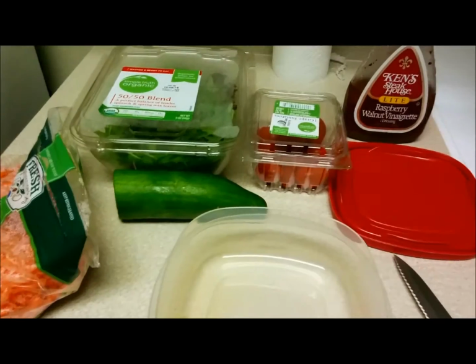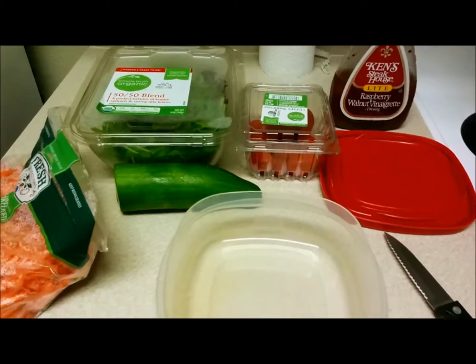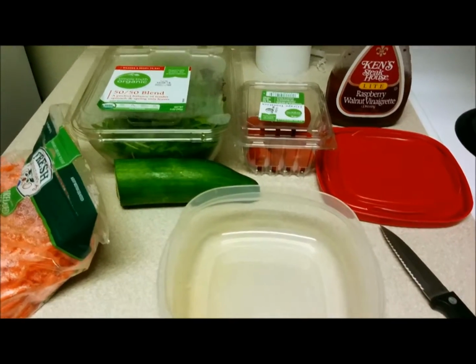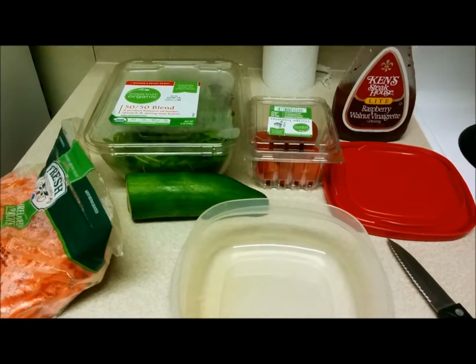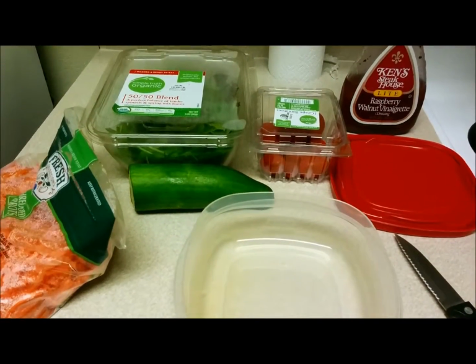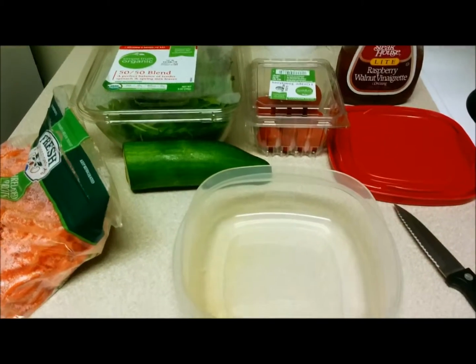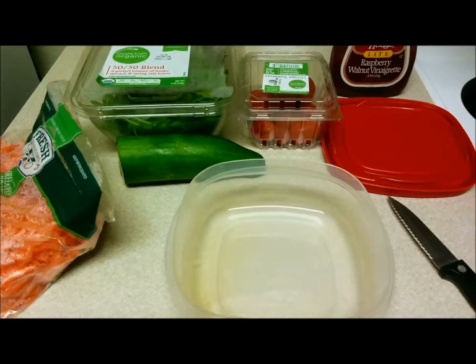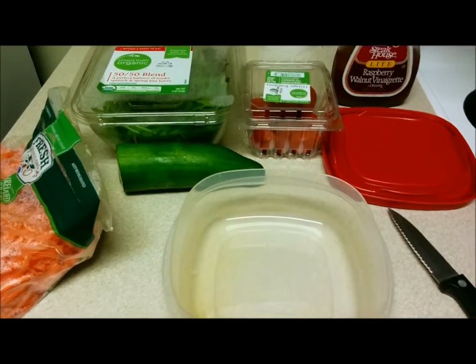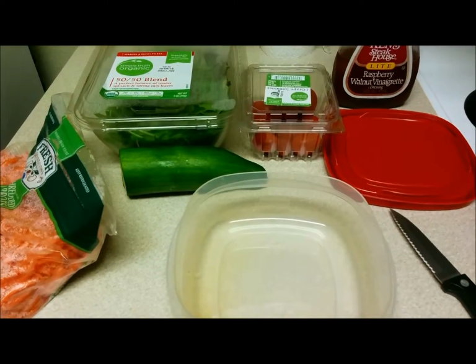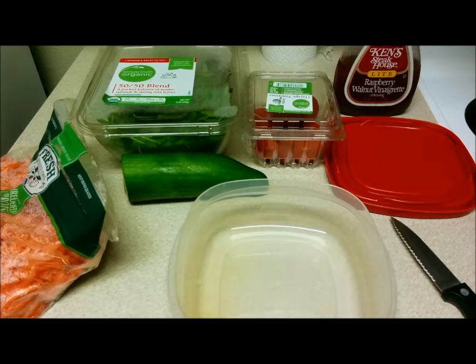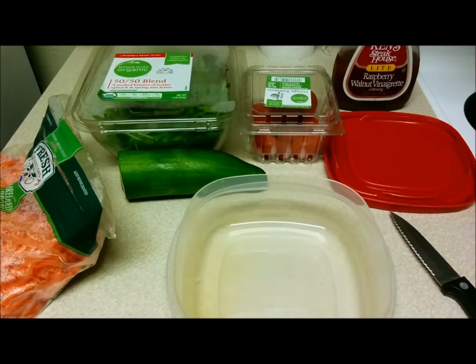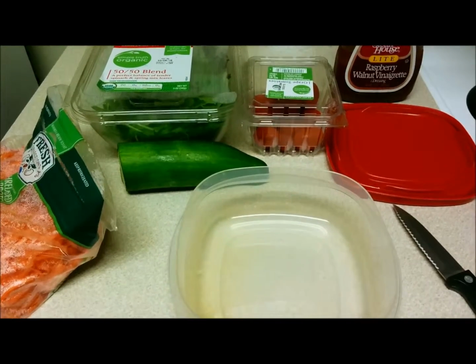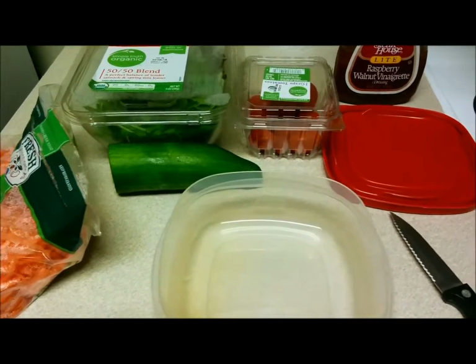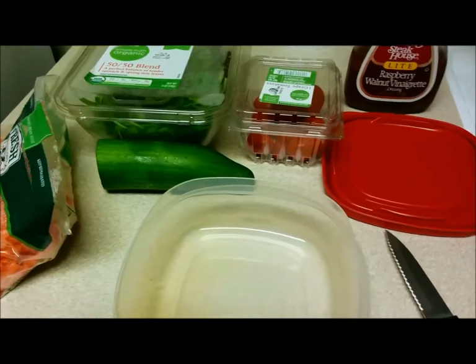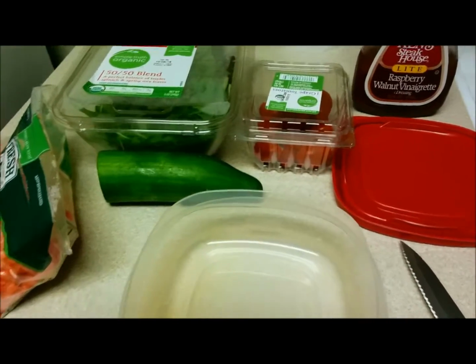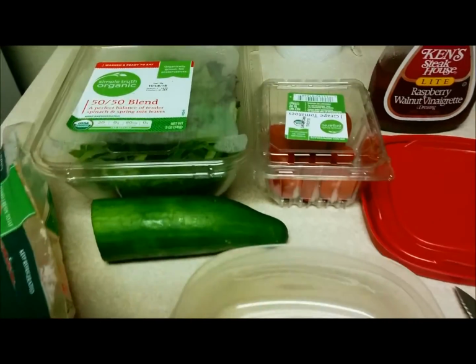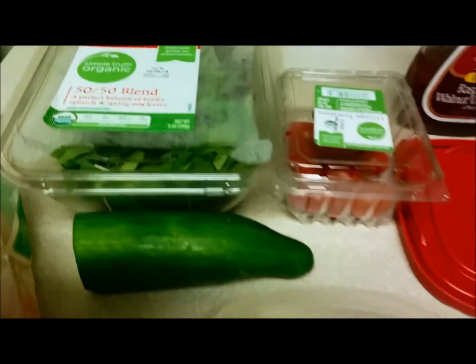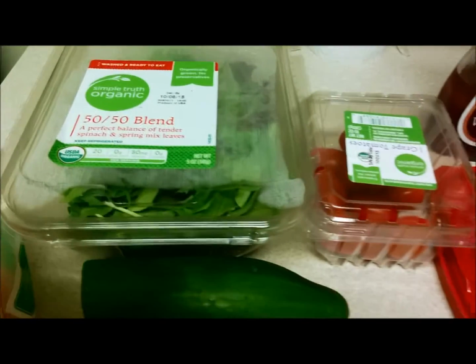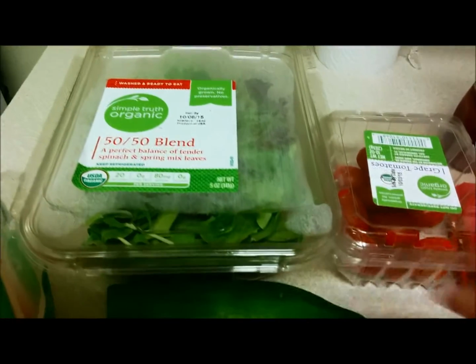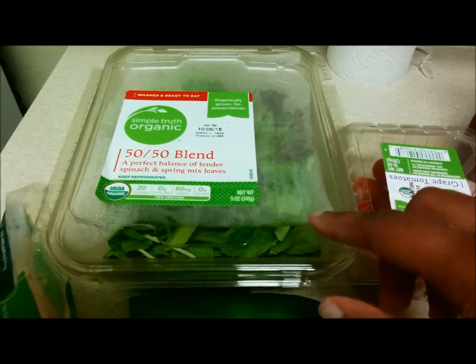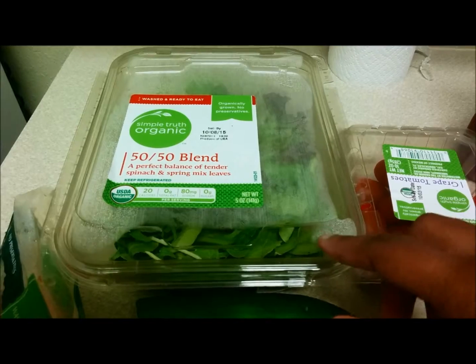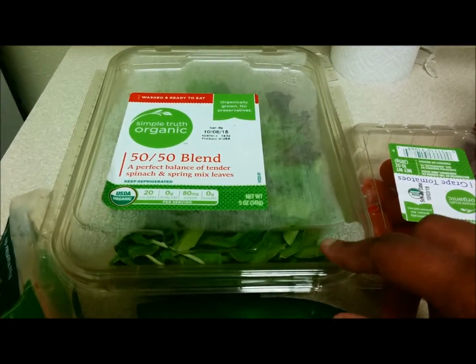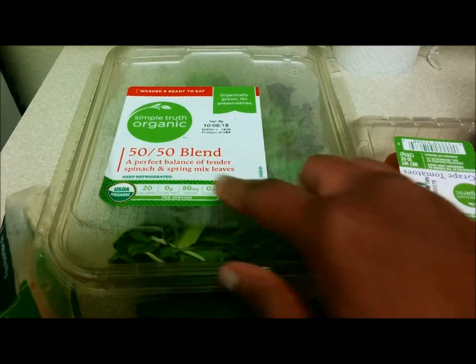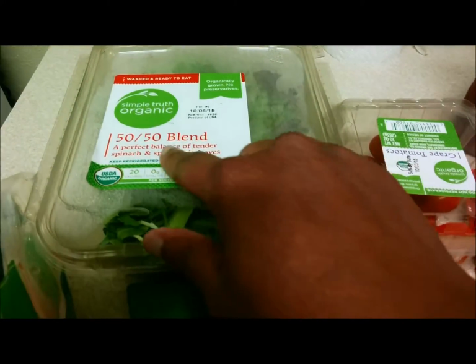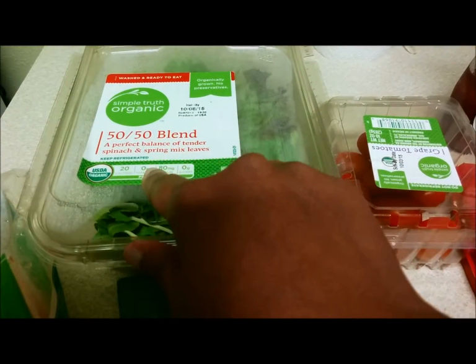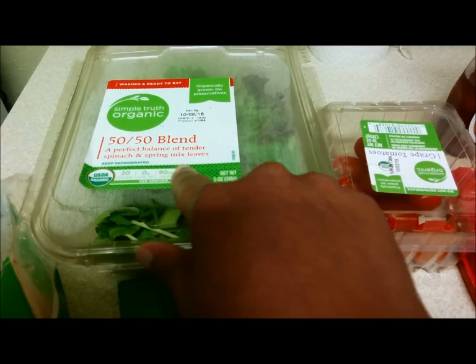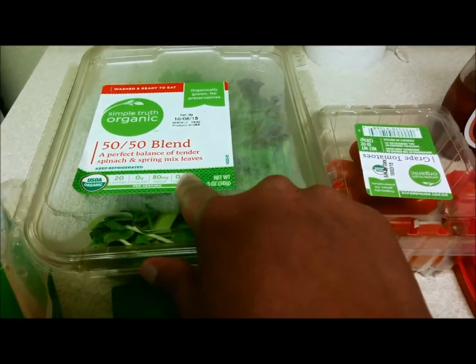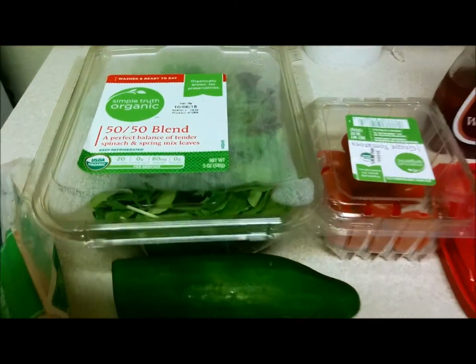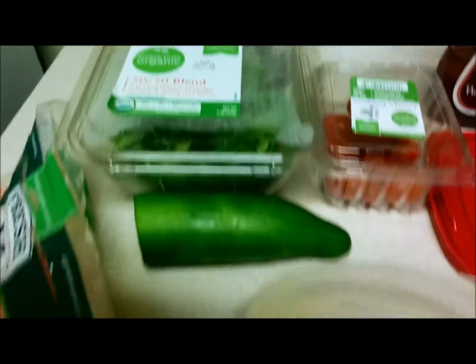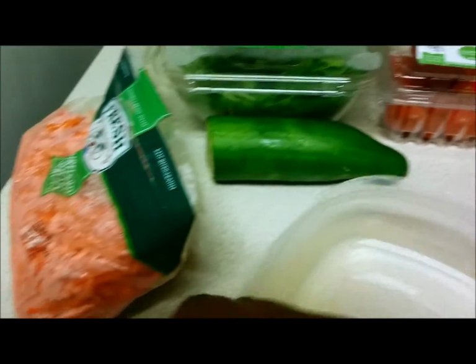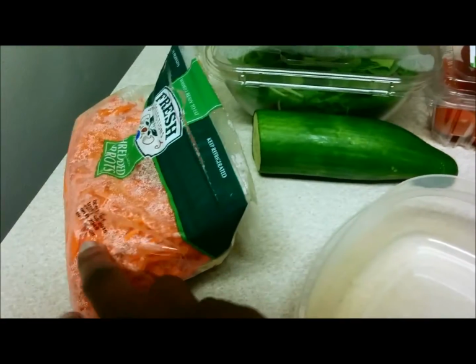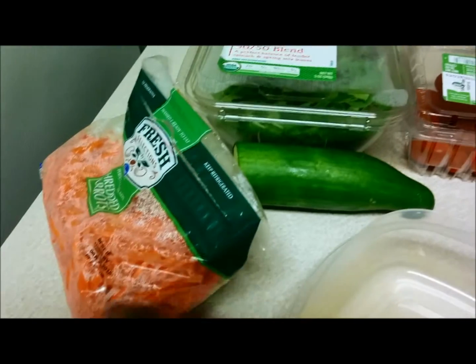Welcome back! Today I want to show you how I prepare my favorite salad. The ingredients you'll be needing are spring mix — this one has spinach in it as well as spring mix leaves — and some shredded carrot.